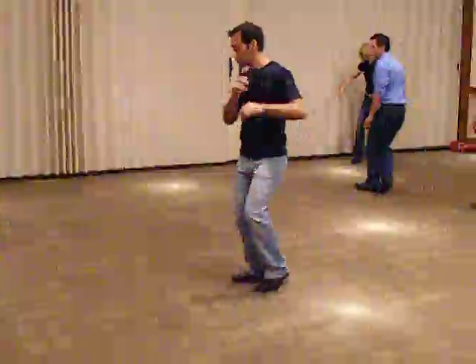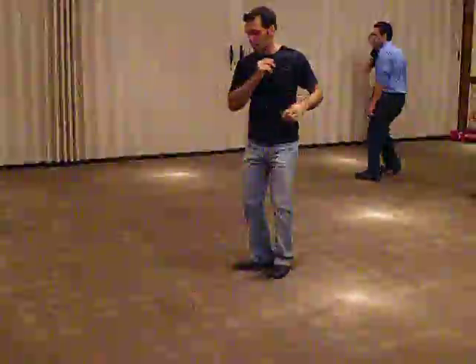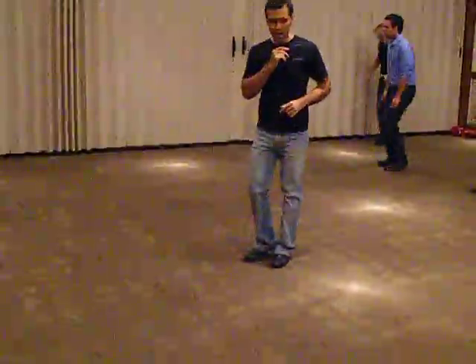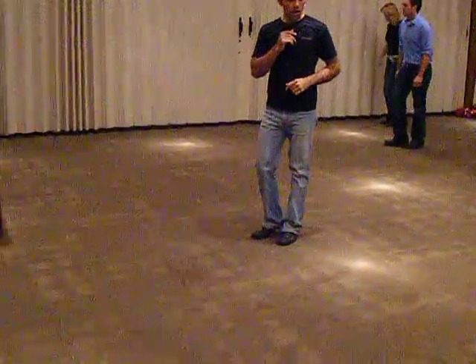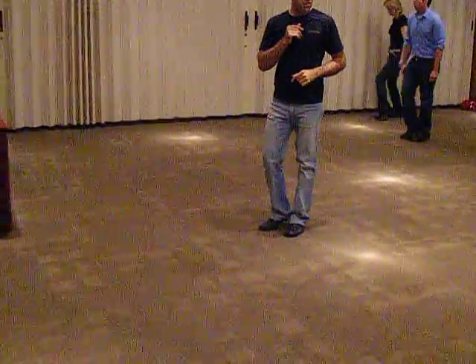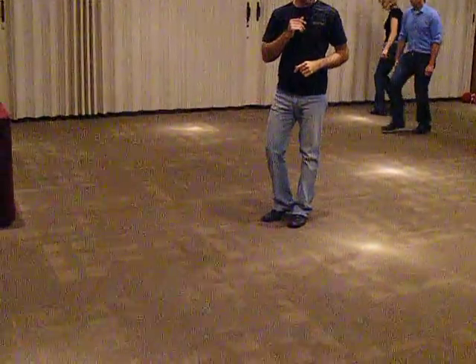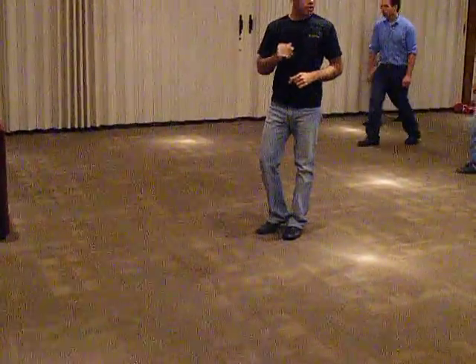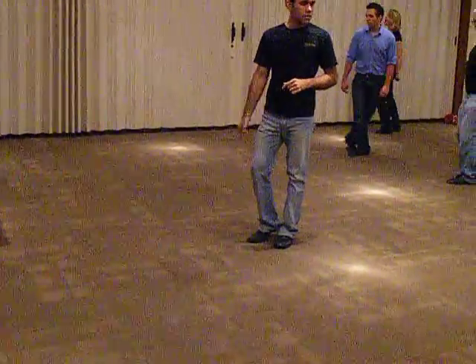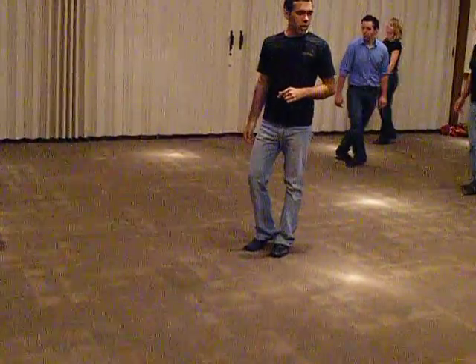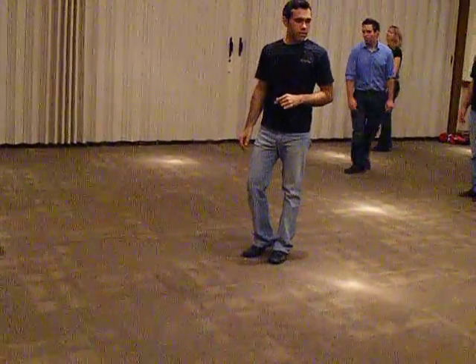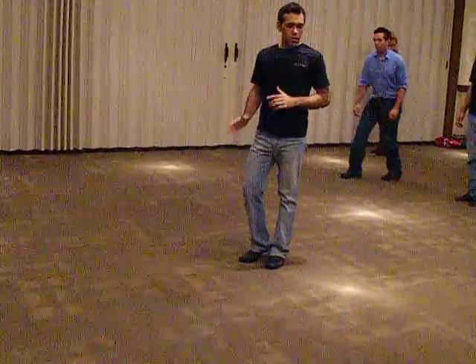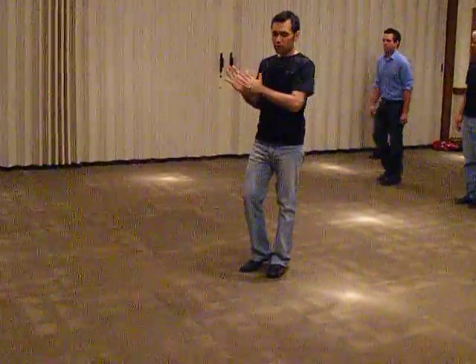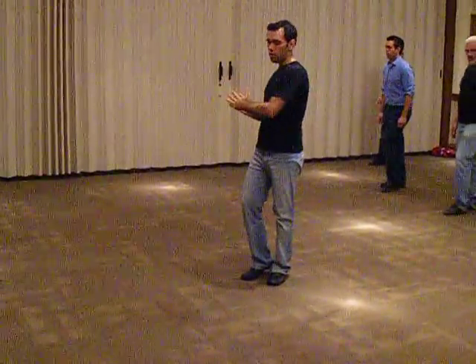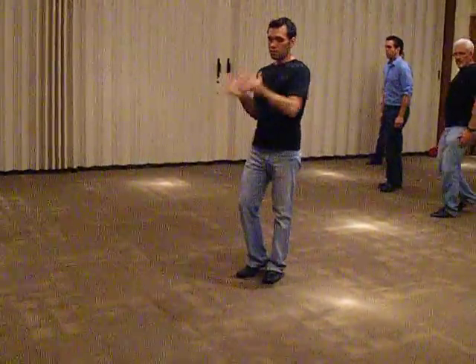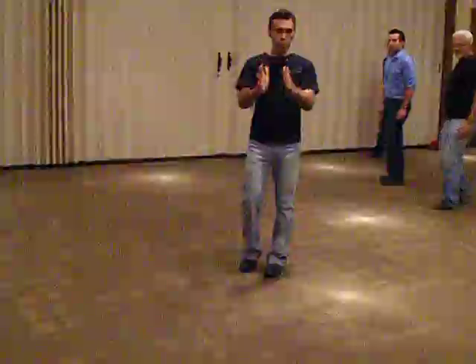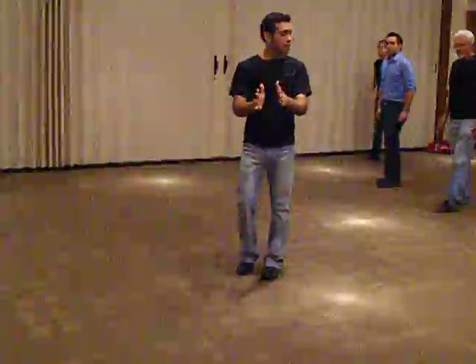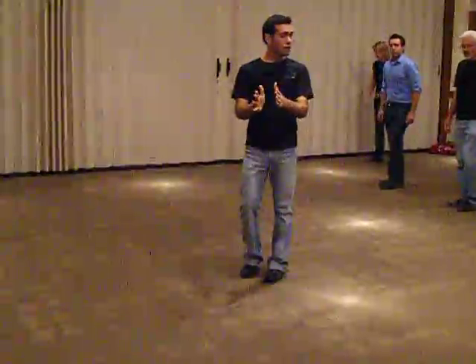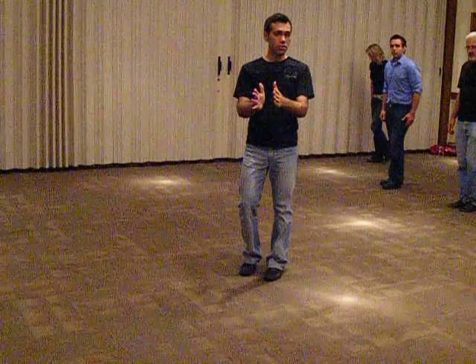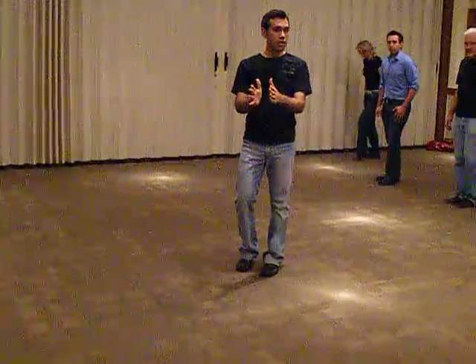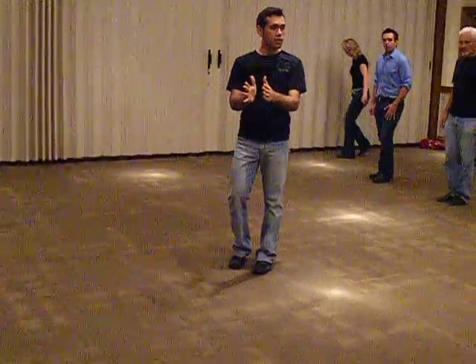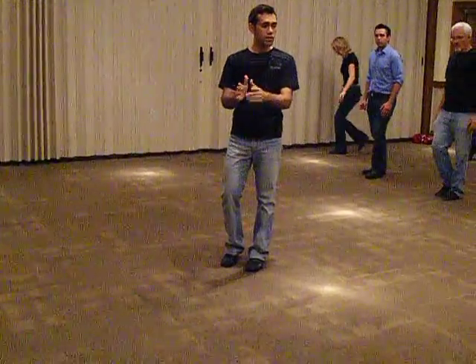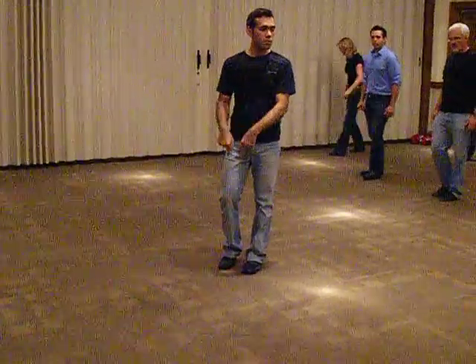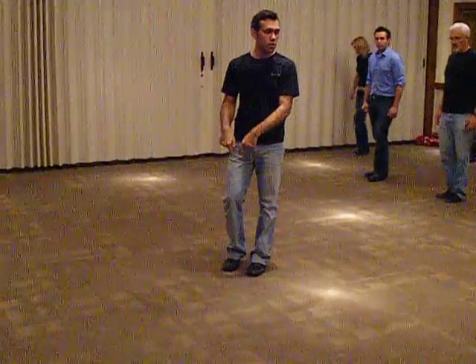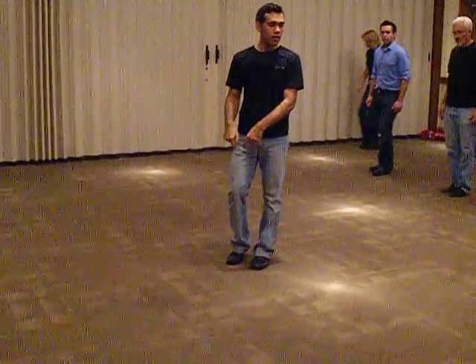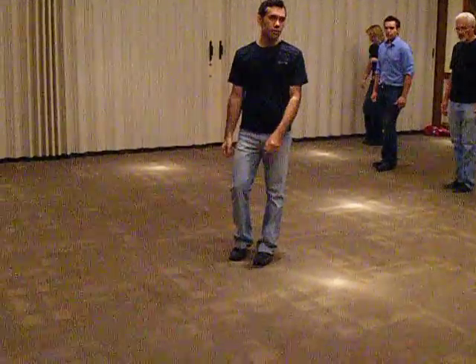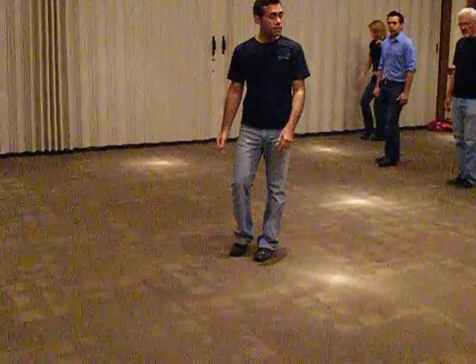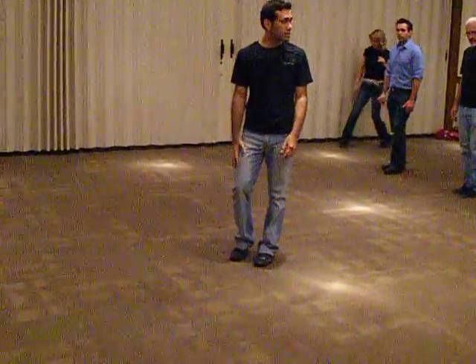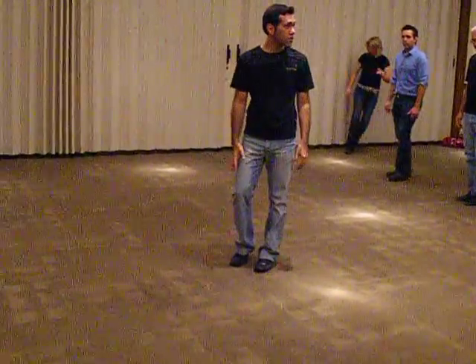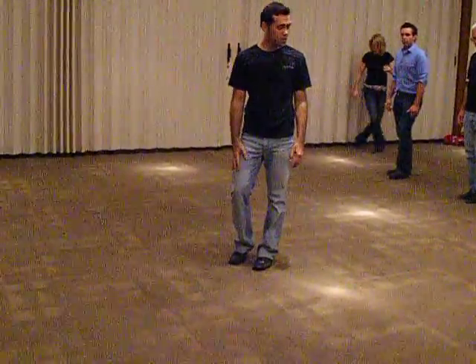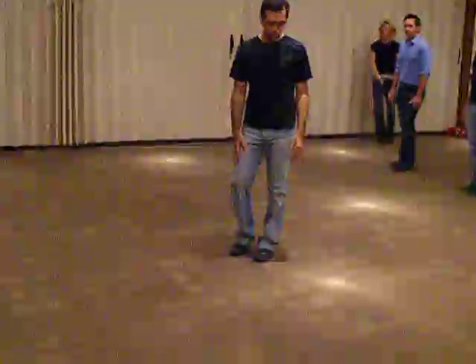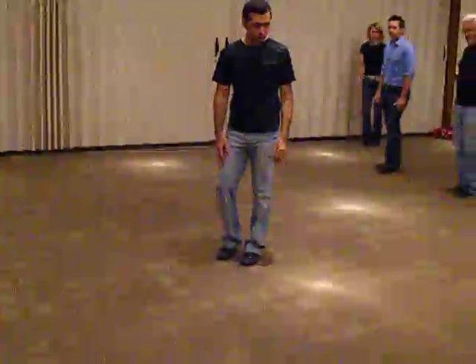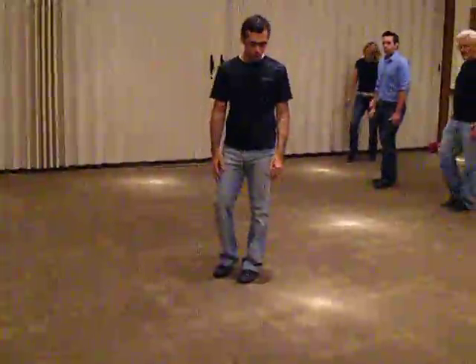3 tap. On the 3 tap part, we reorient our body to the diagonal left. Ready for 5 and 6, starting with the ring, go right foot.